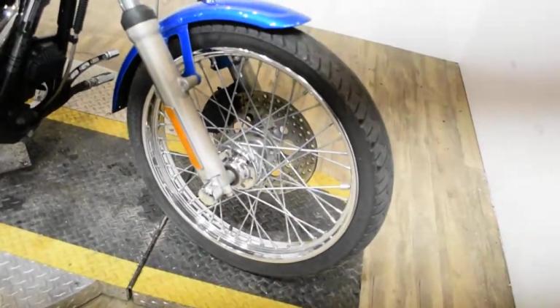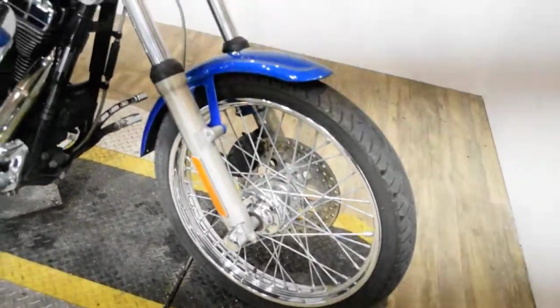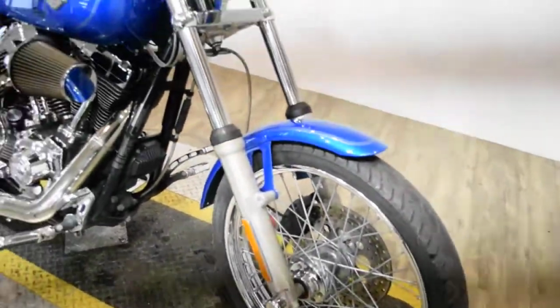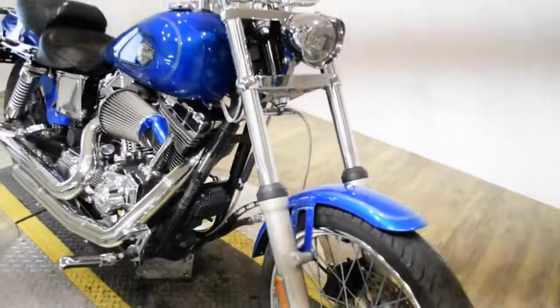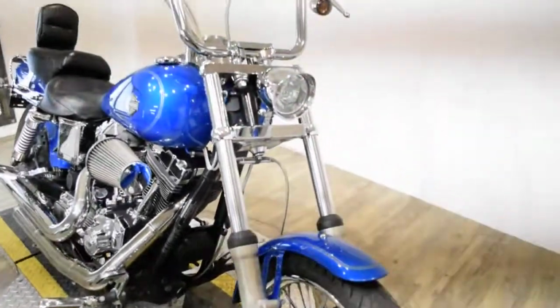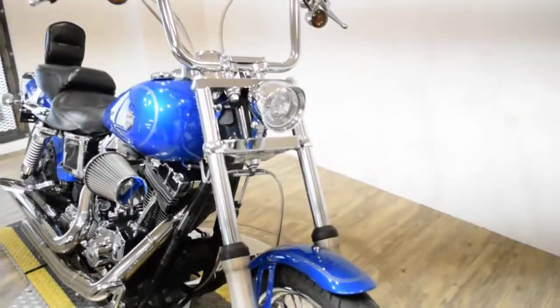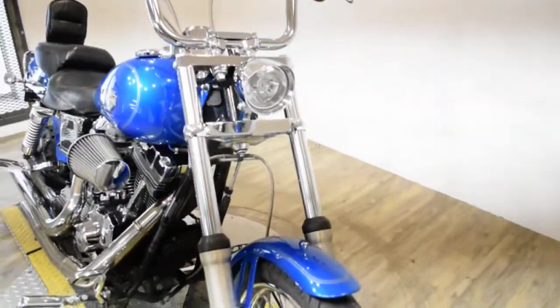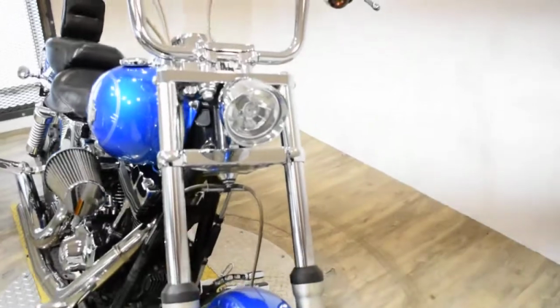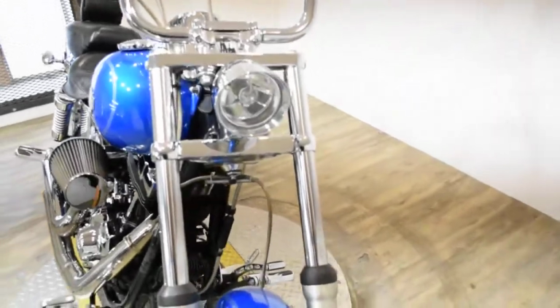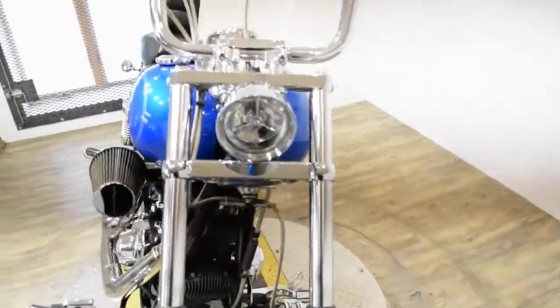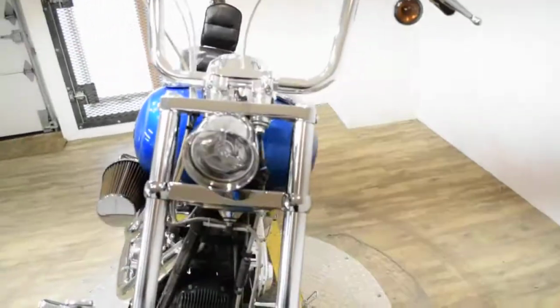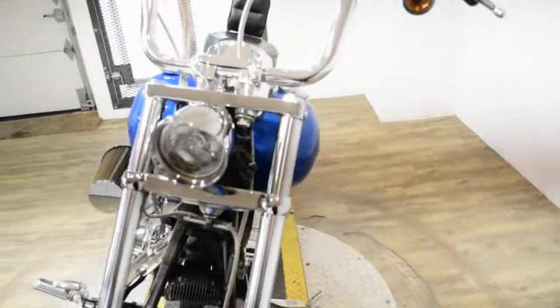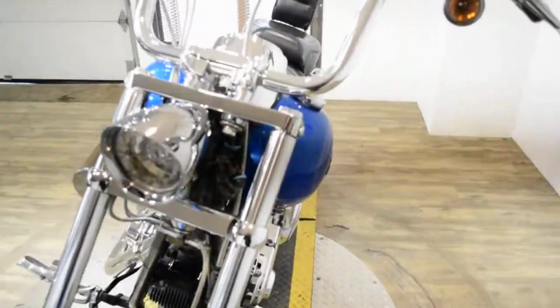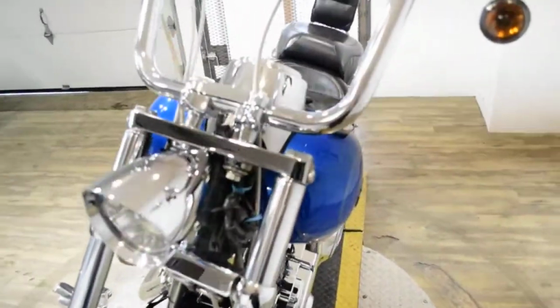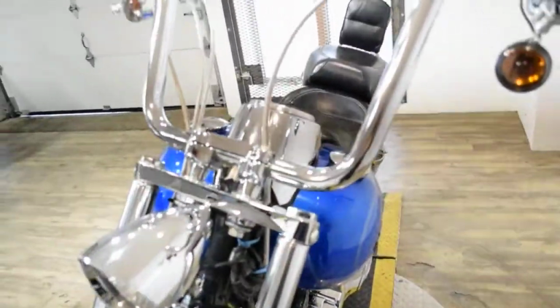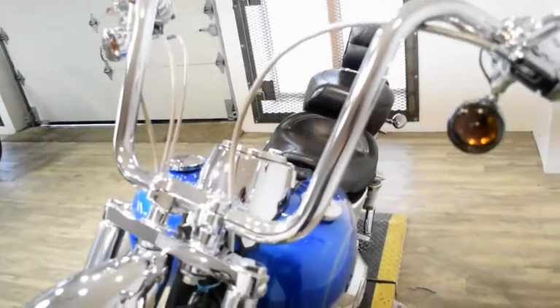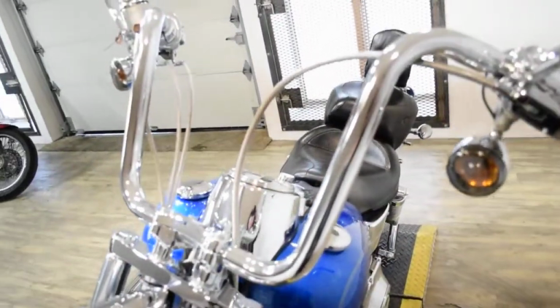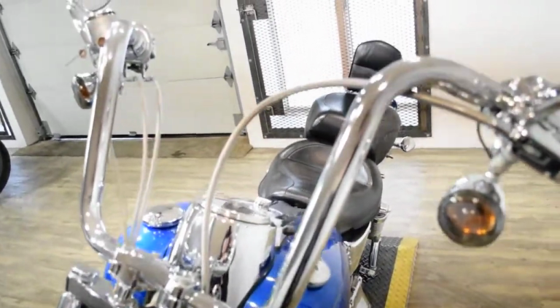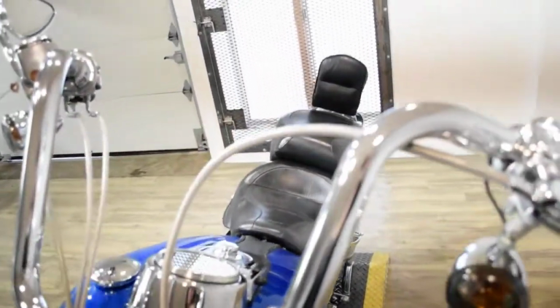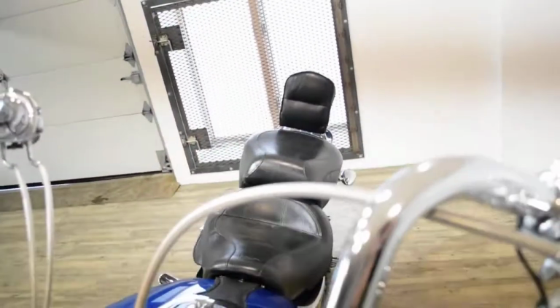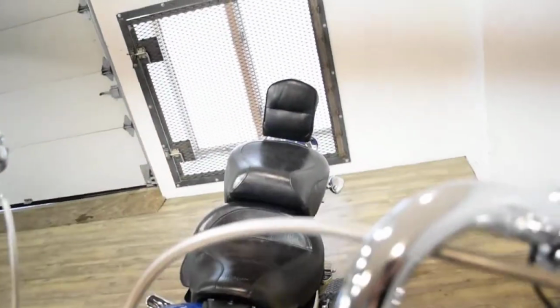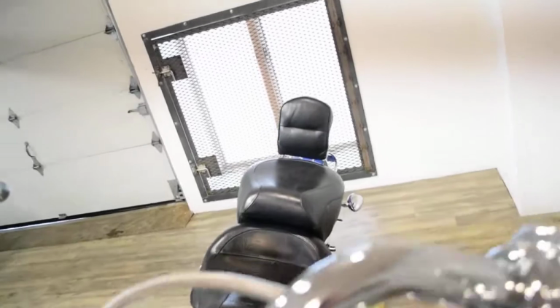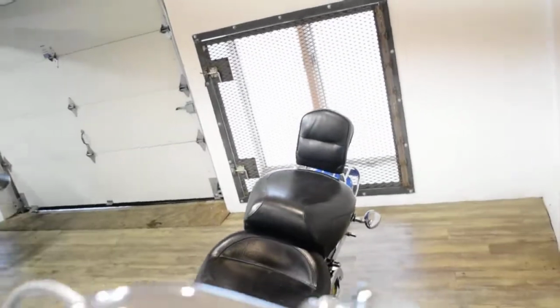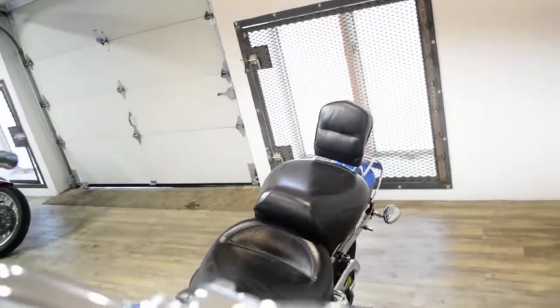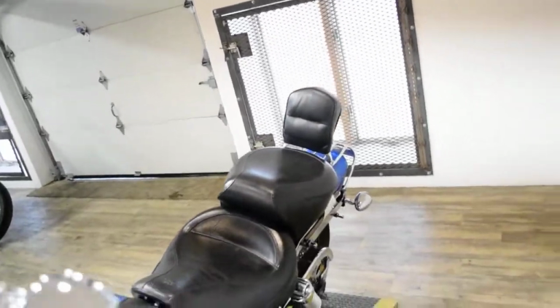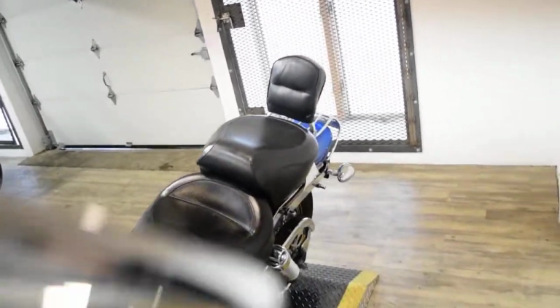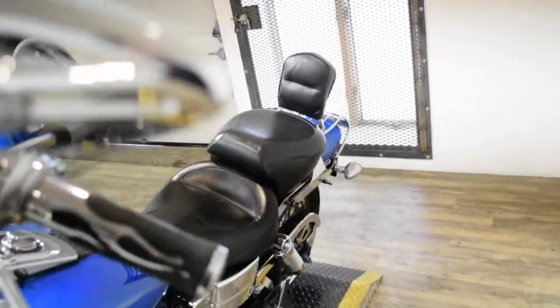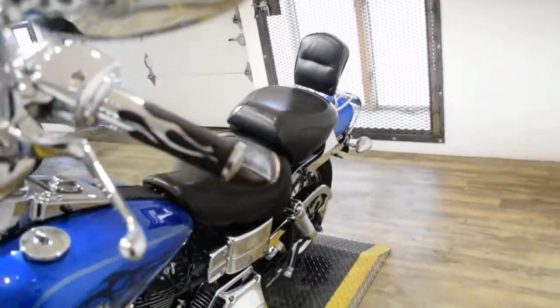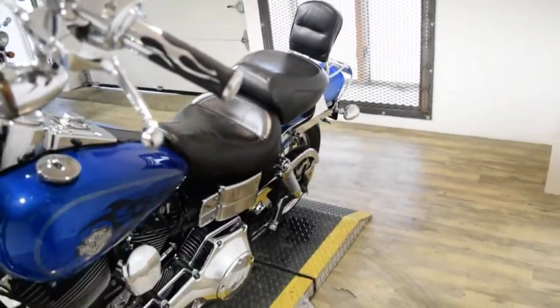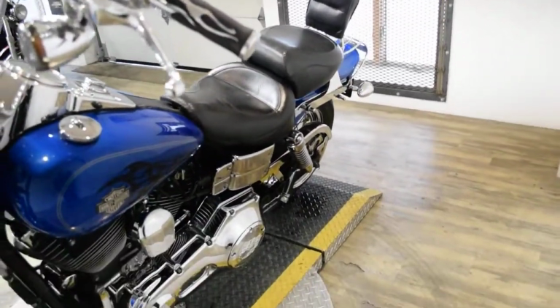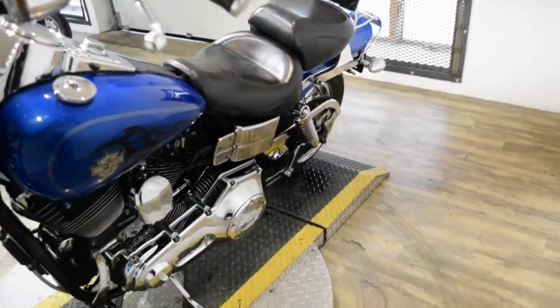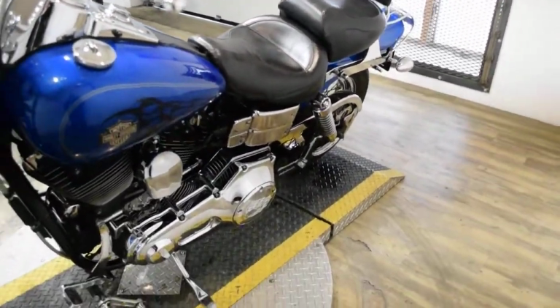Give us a call at 847-526-0500, or you can come check this bike out in person. We are located 45 minutes north of Chicago, and our address is 315 North Rand Road in Wakanda, Illinois.